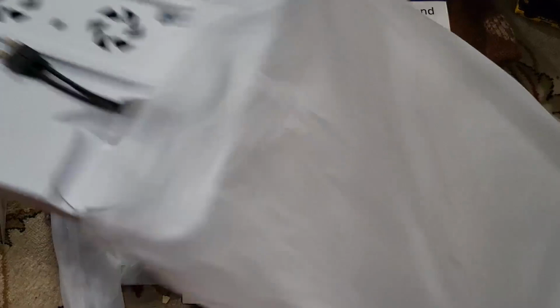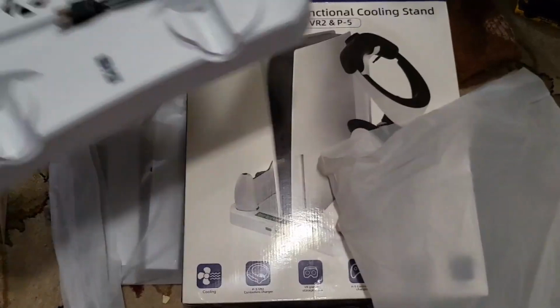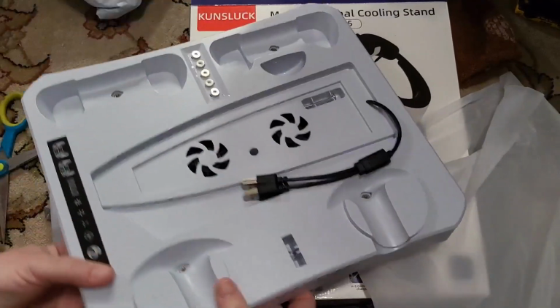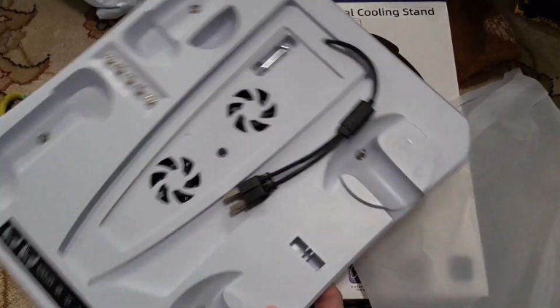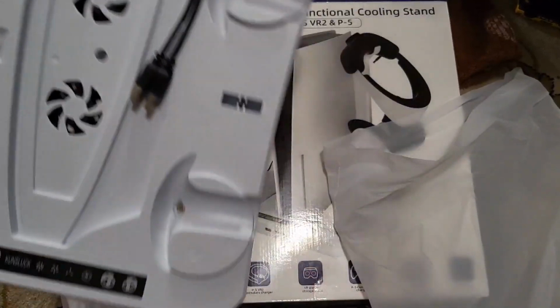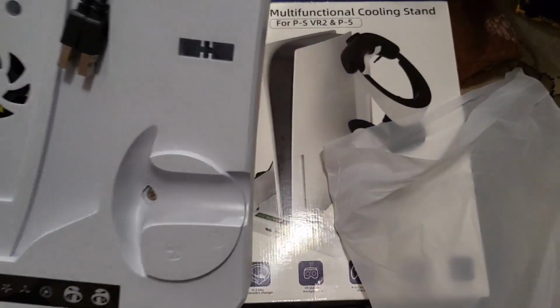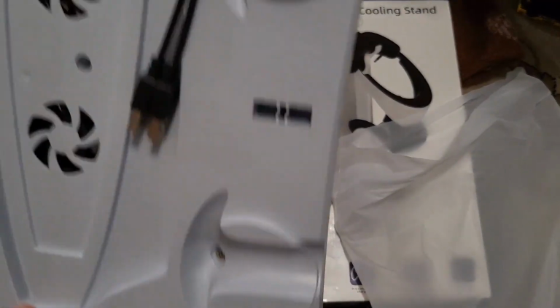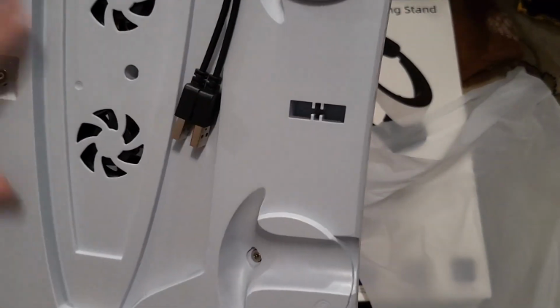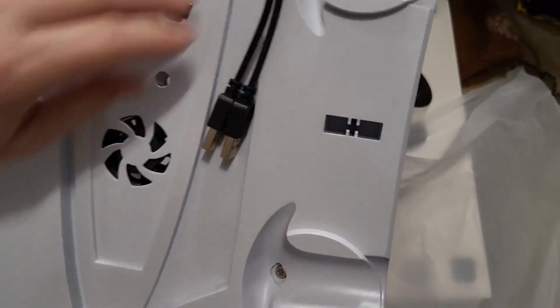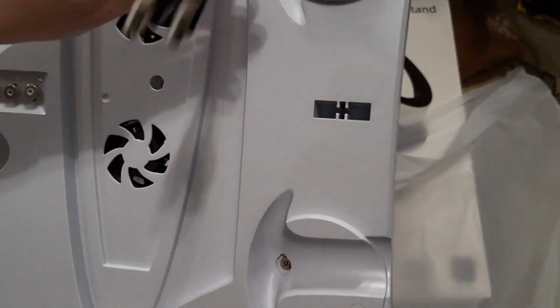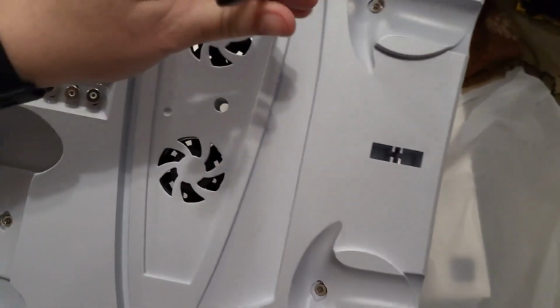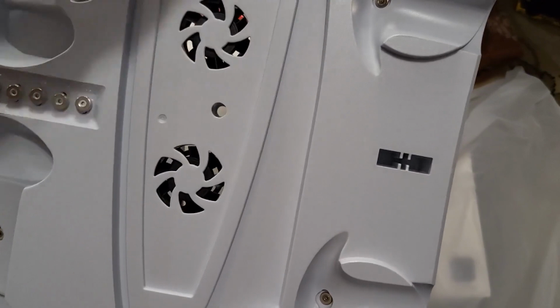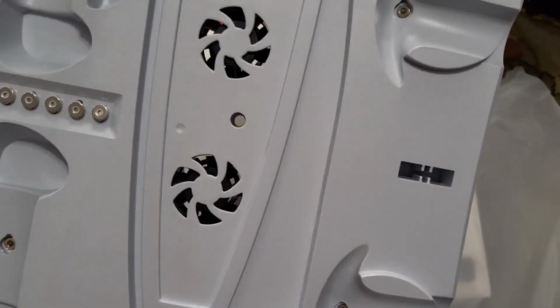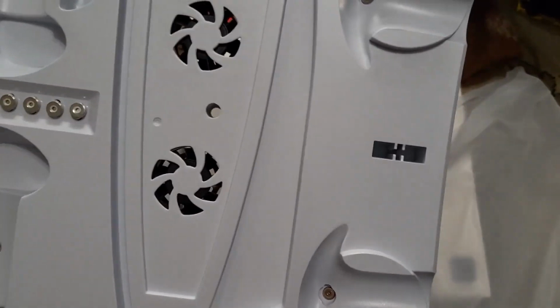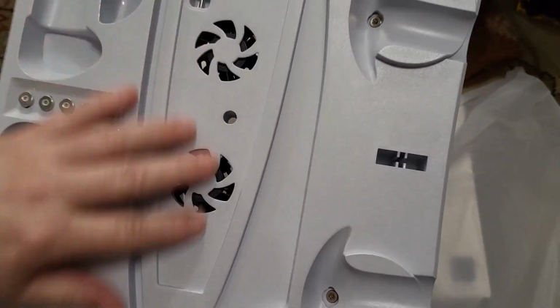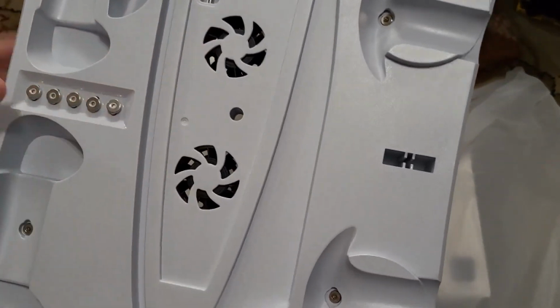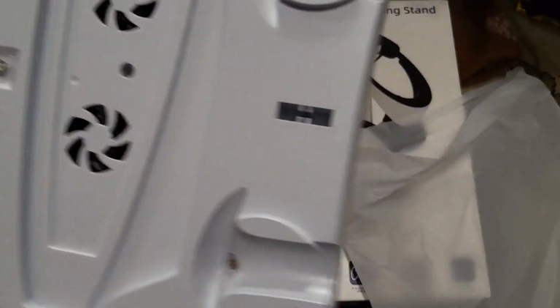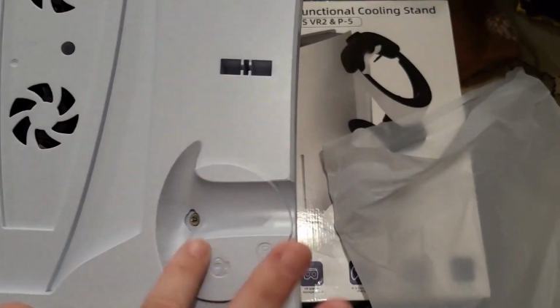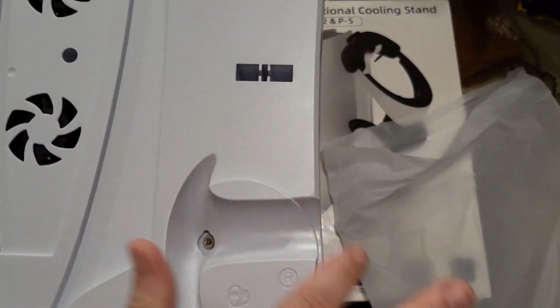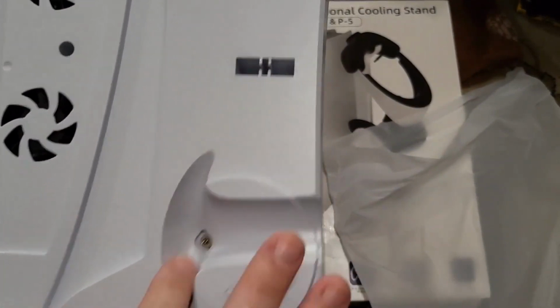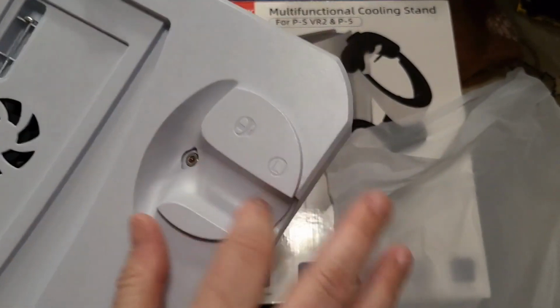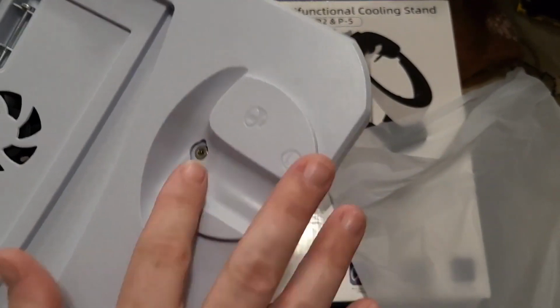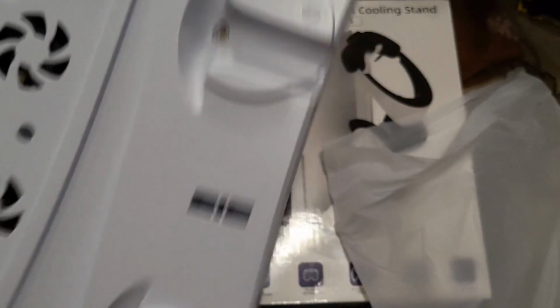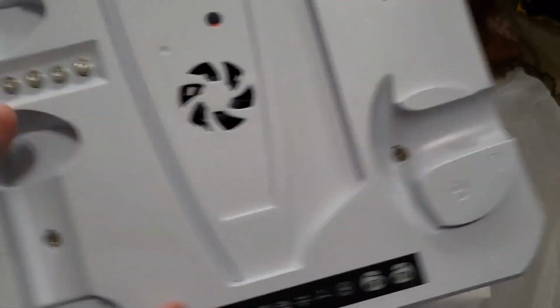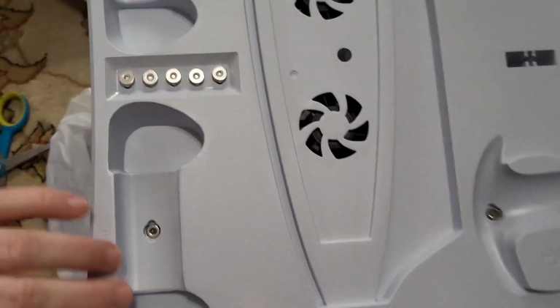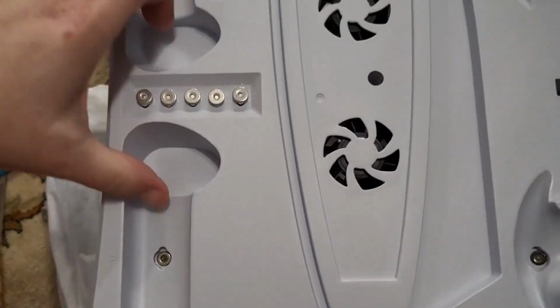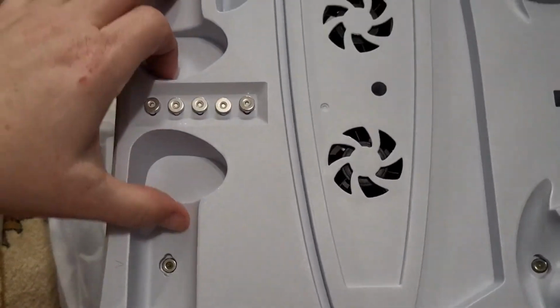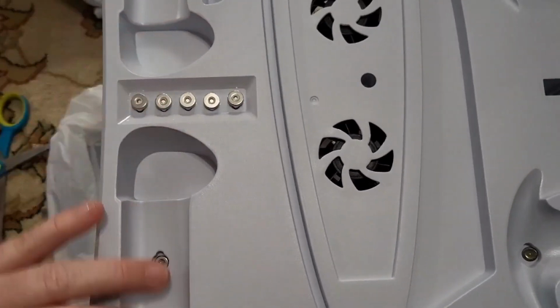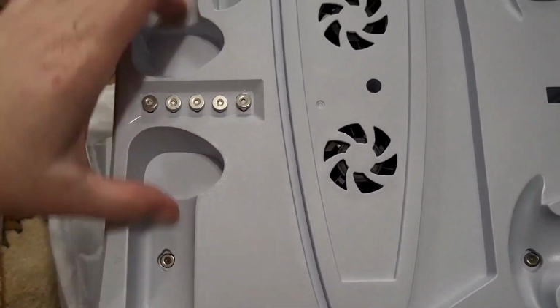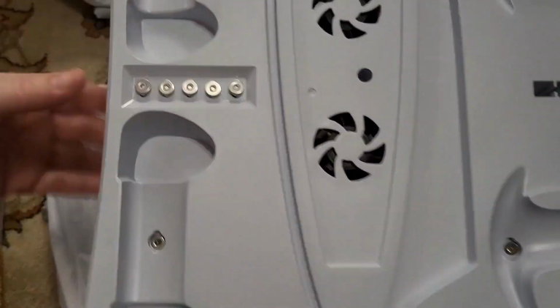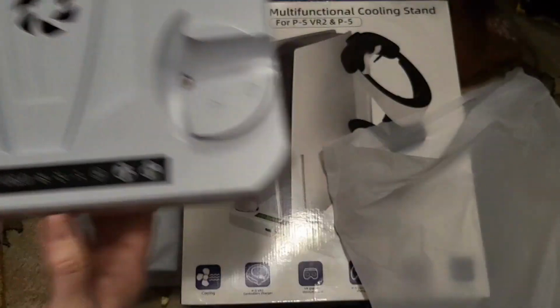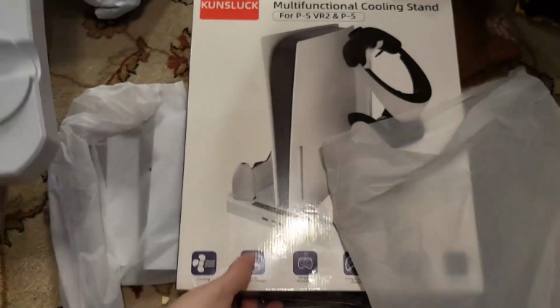Assembly instructions. The base here has two USB plugs that come out of it — these are going to be for your hand controllers for the VR system. And then here you have two PS5 controller chargers.